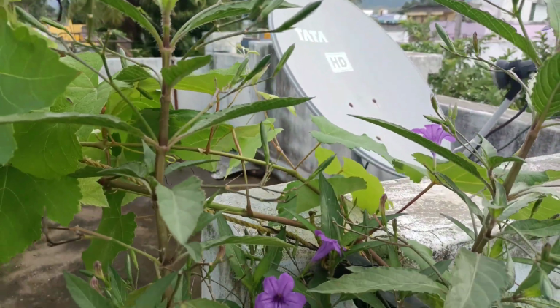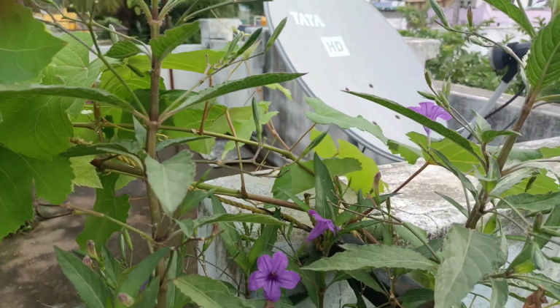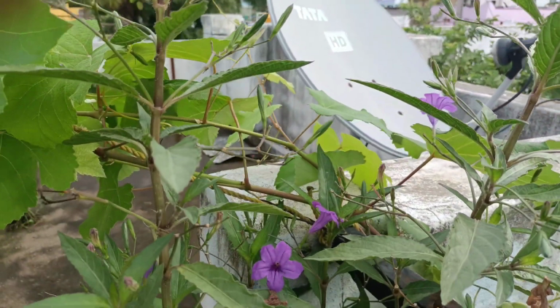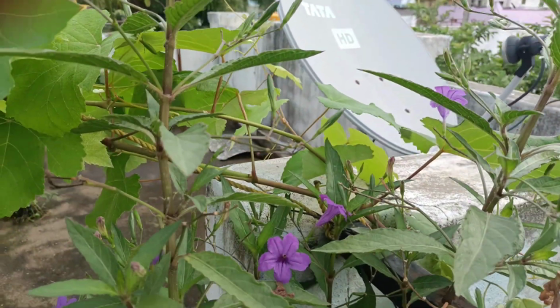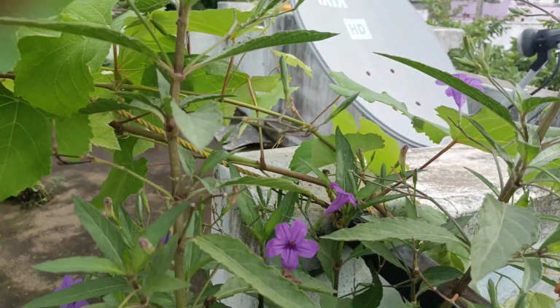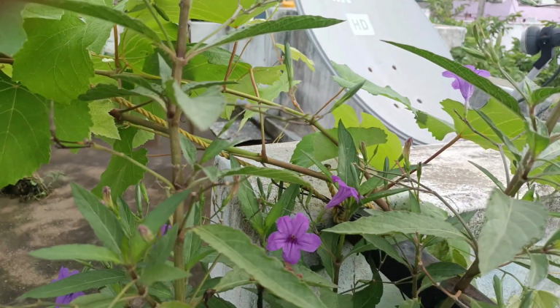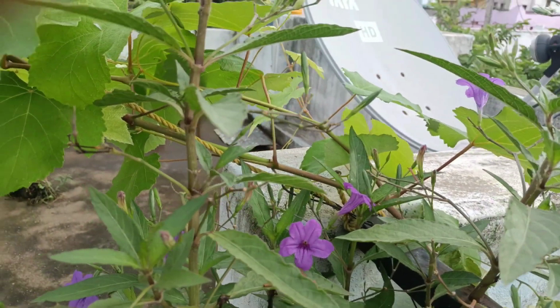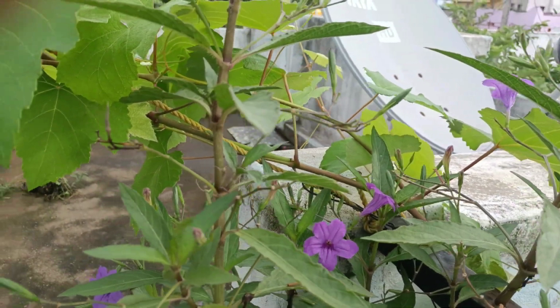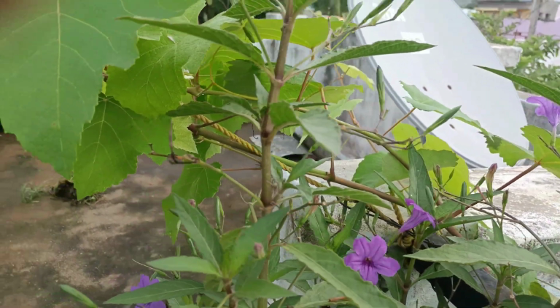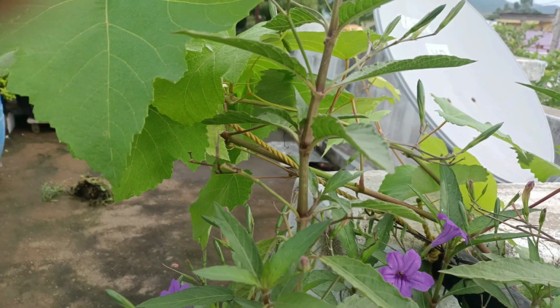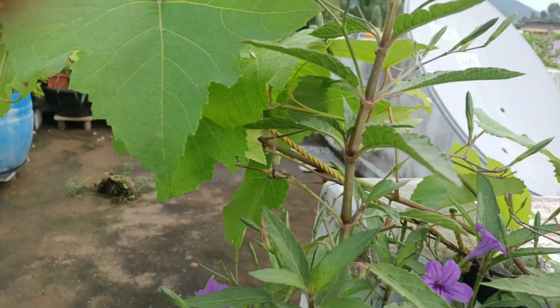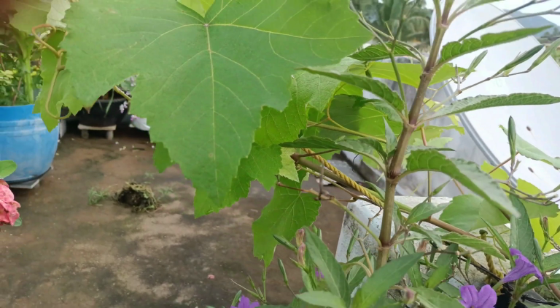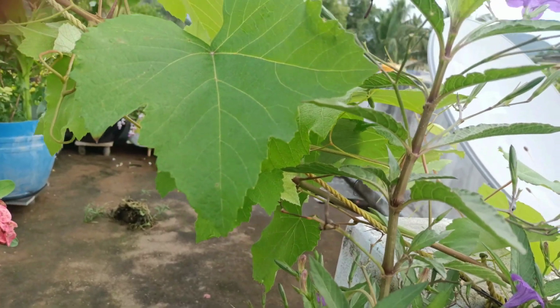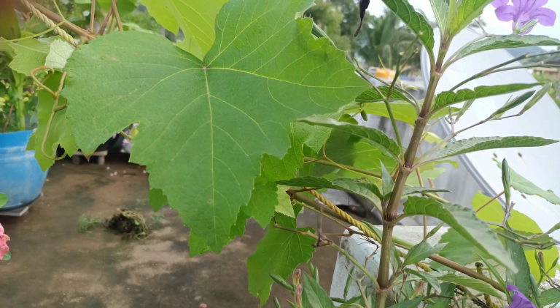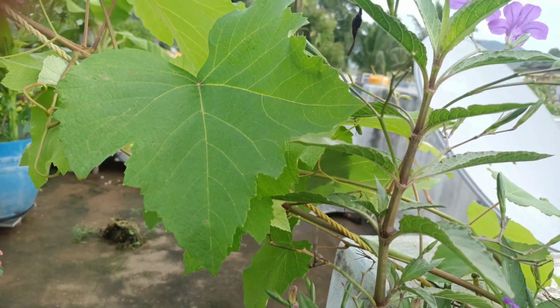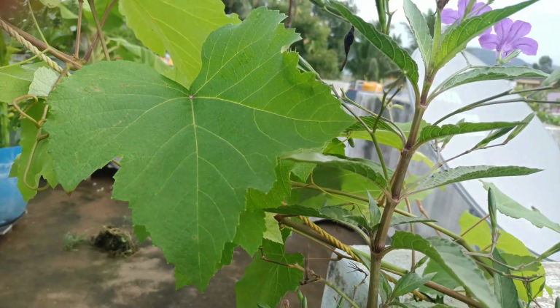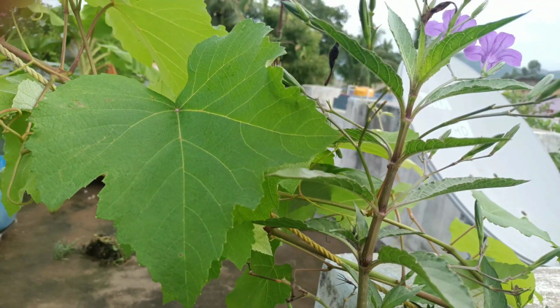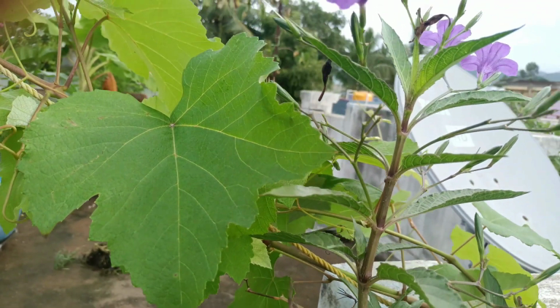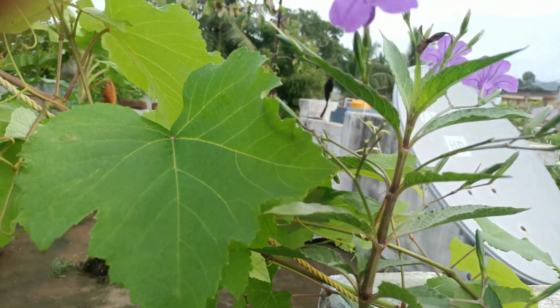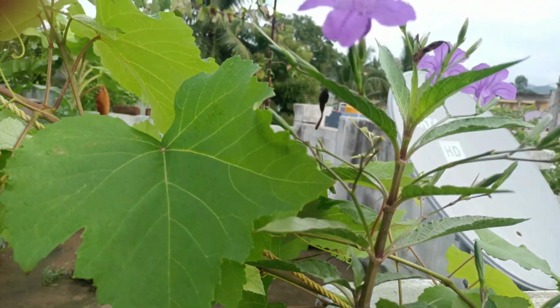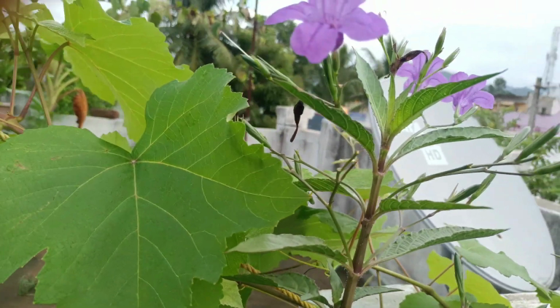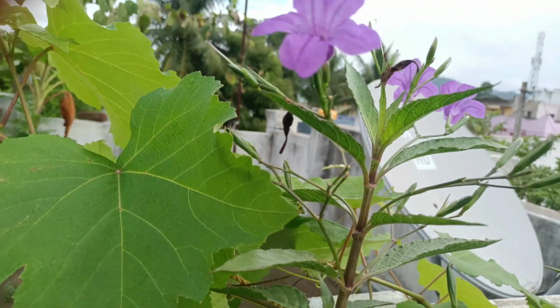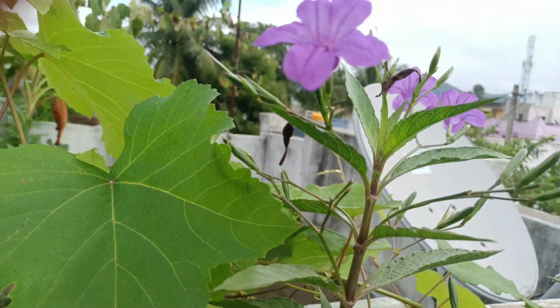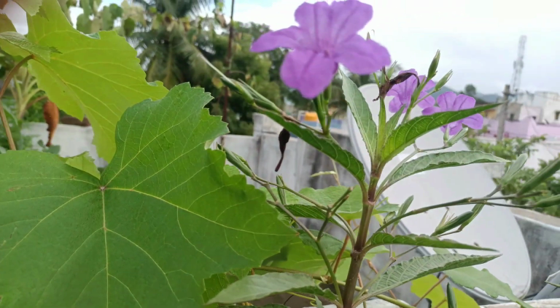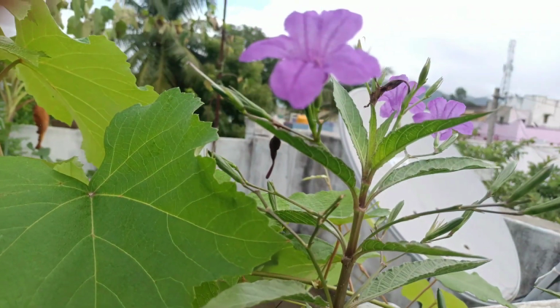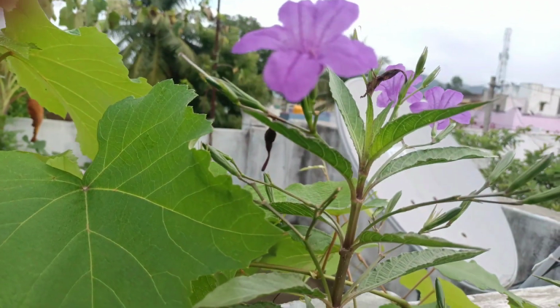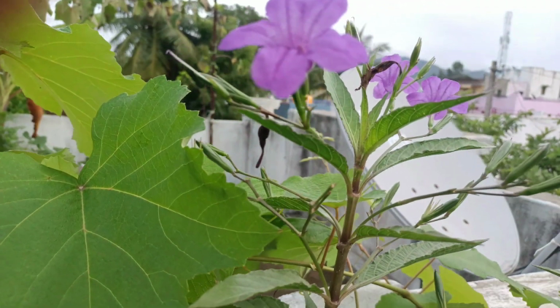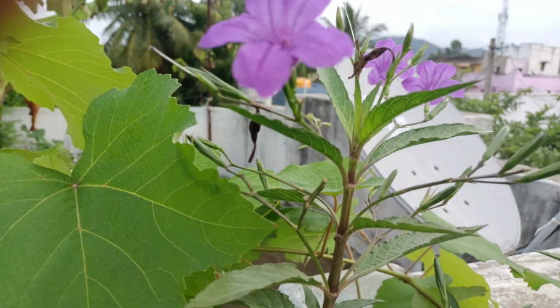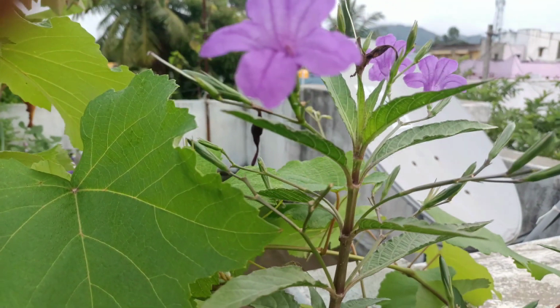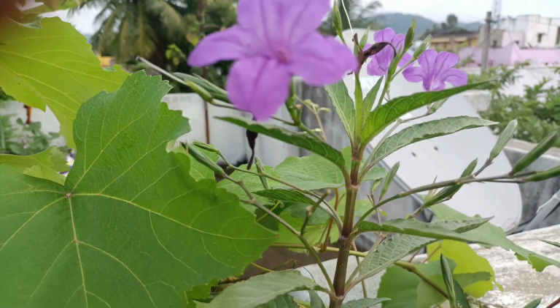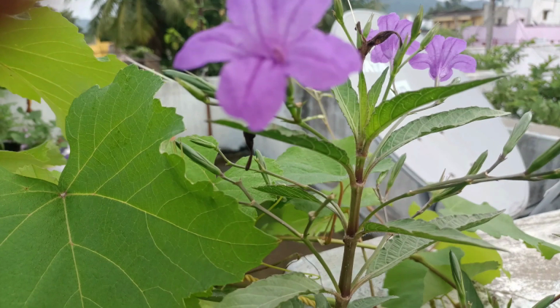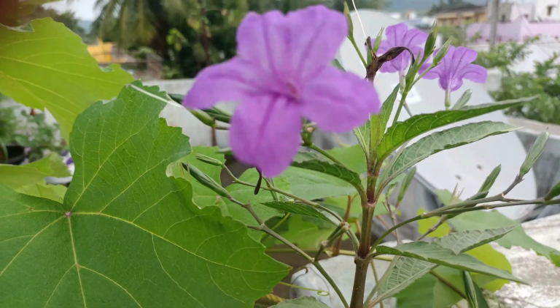In the first place, we will show the first place in the terrace garden. This is from perspective.